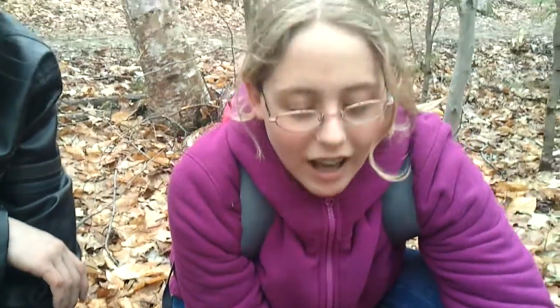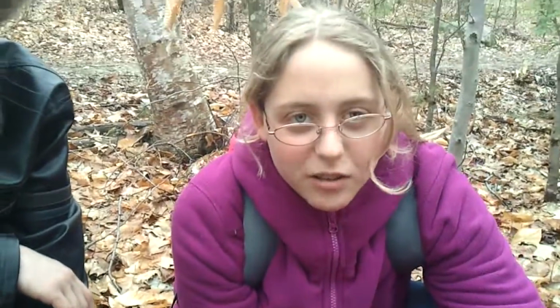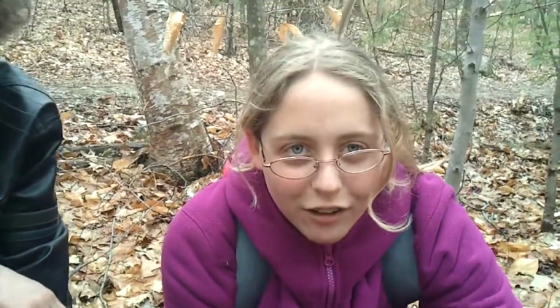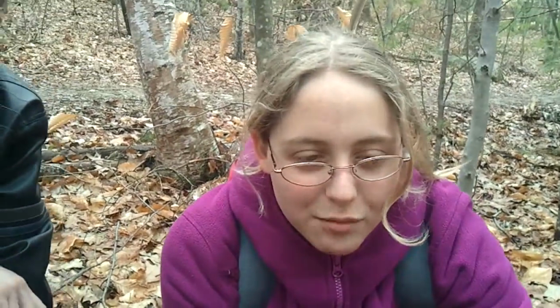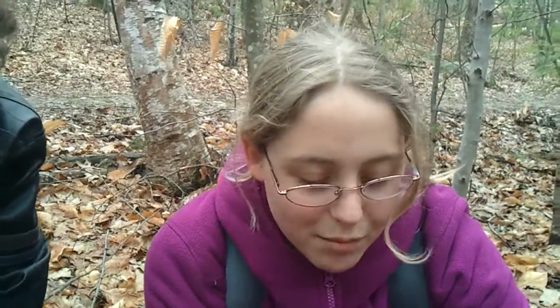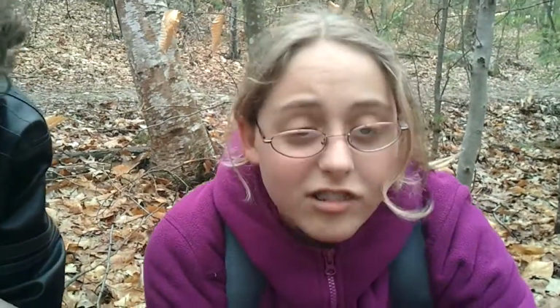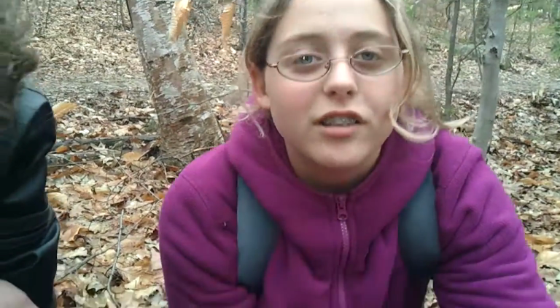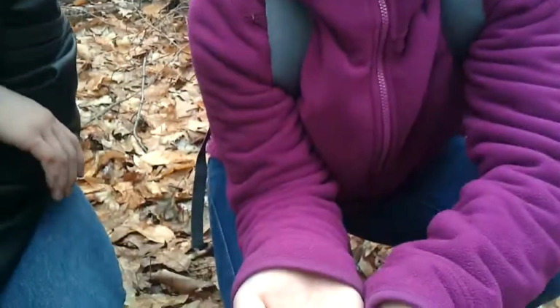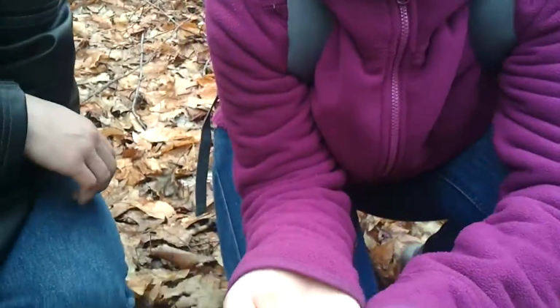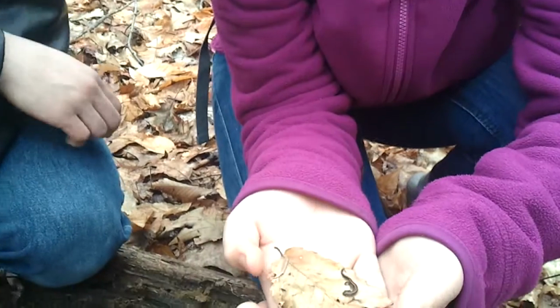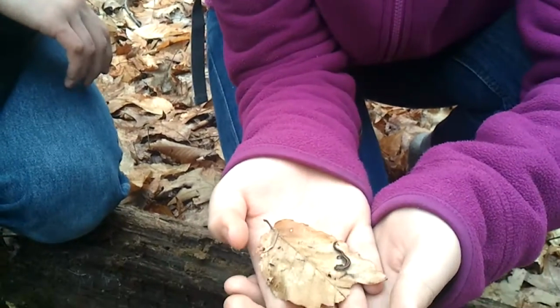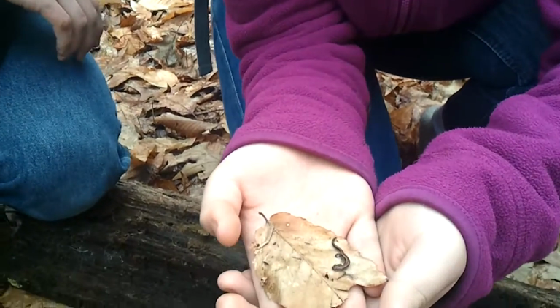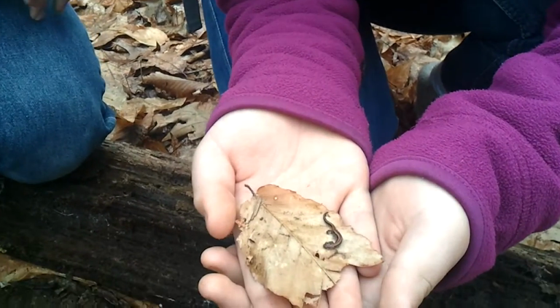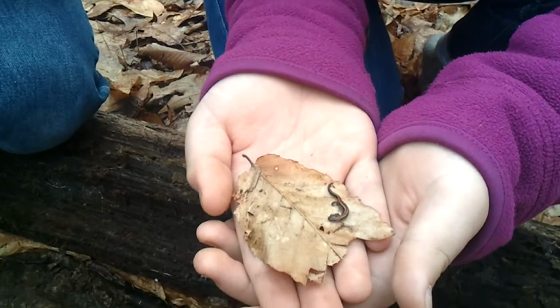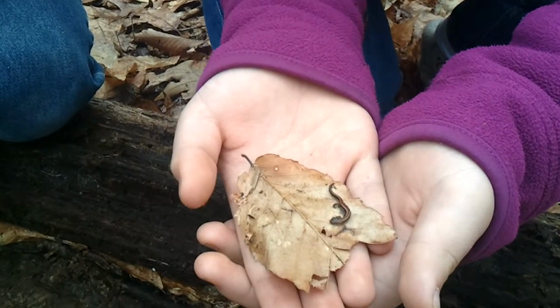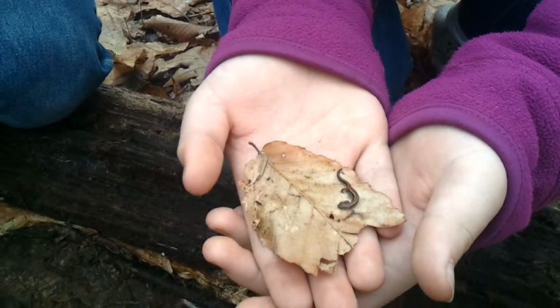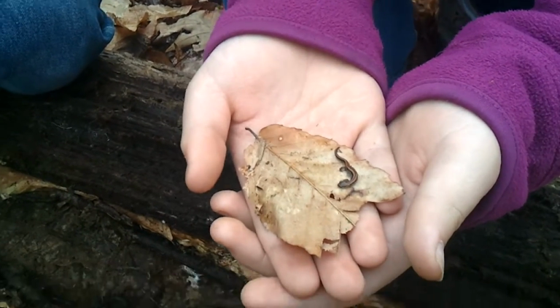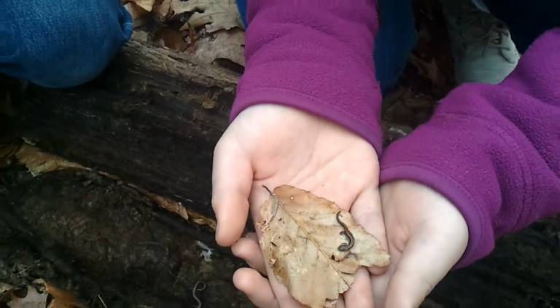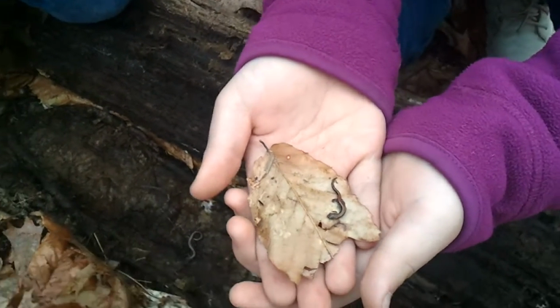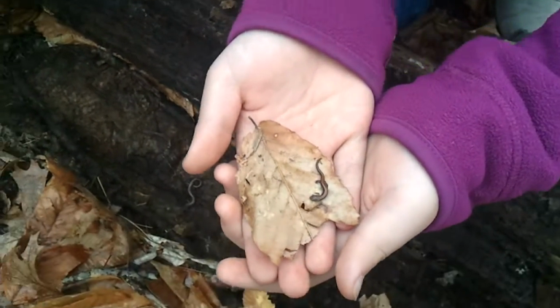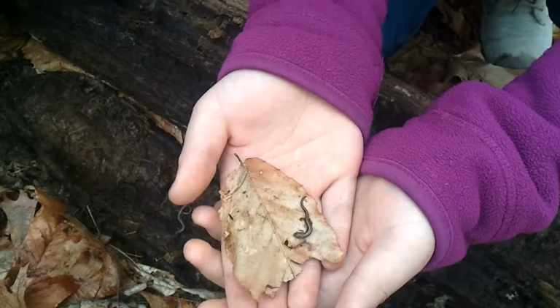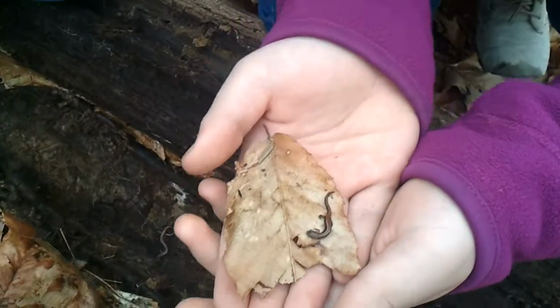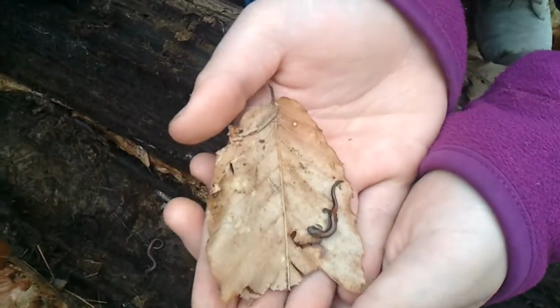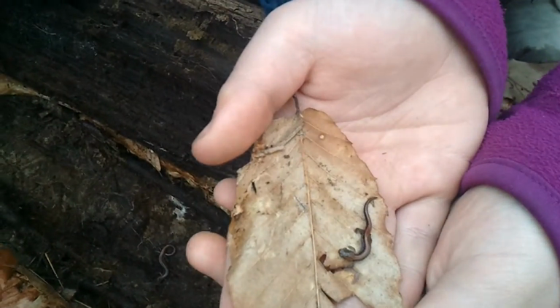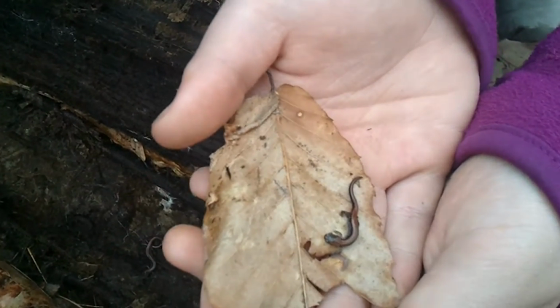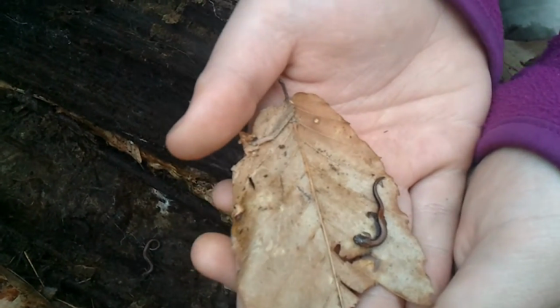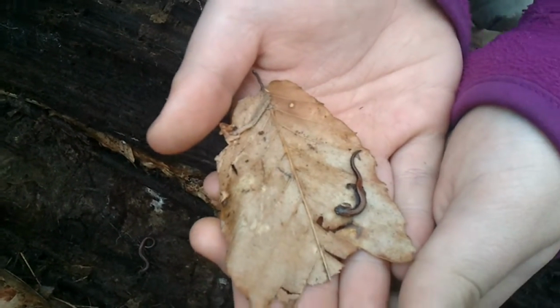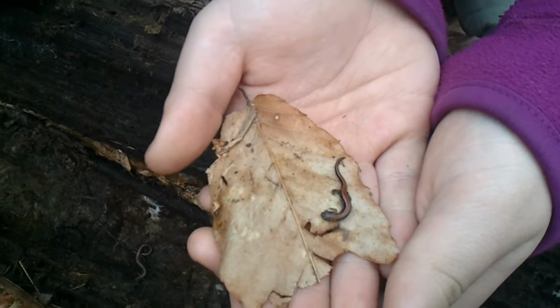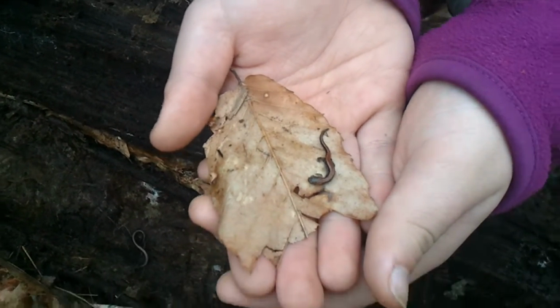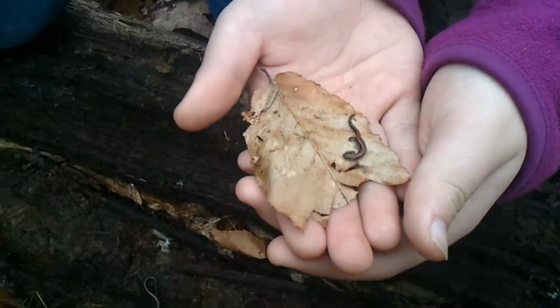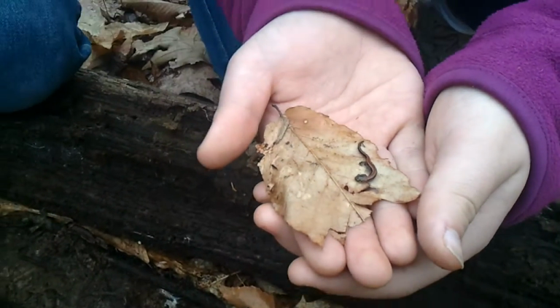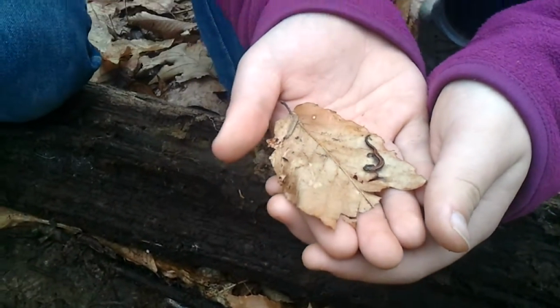Hi there, Emily's Backyard Creatures. My name's Emily. Check out what I just found. This is a tiny, tiny, tiny little baby red-backed salamander. This one's probably a newborn. Just like I said in my previous video, they're great runners, especially the smaller ones.